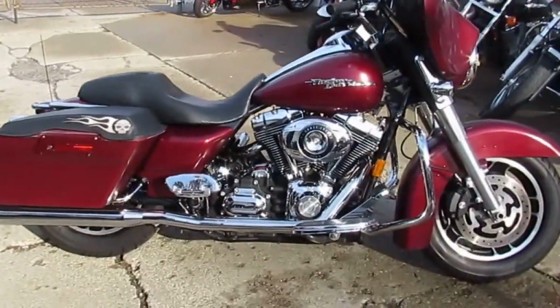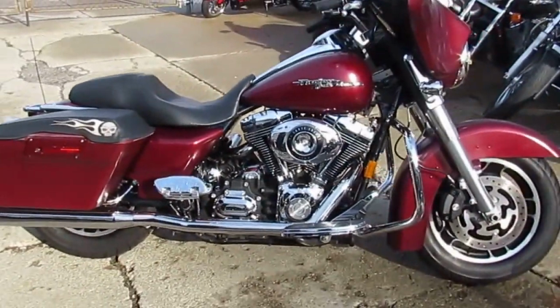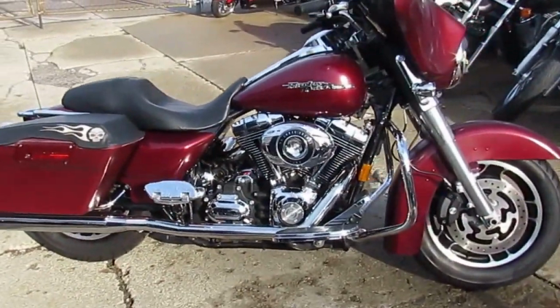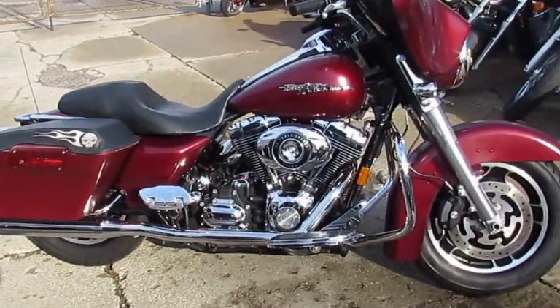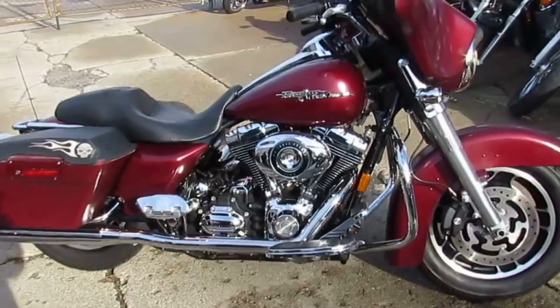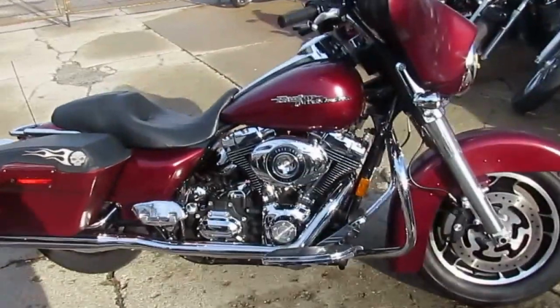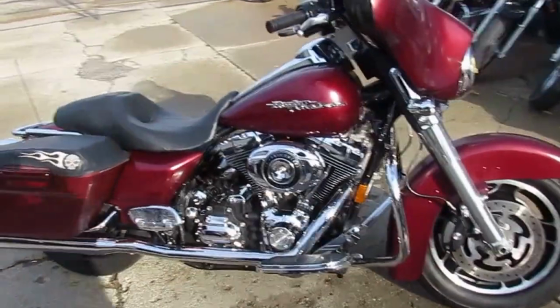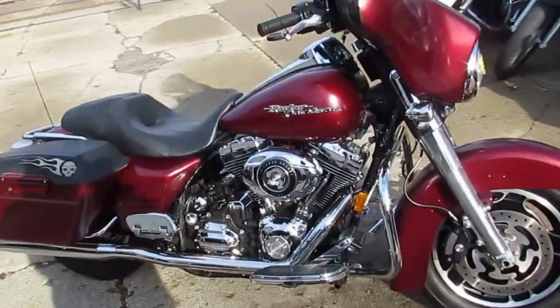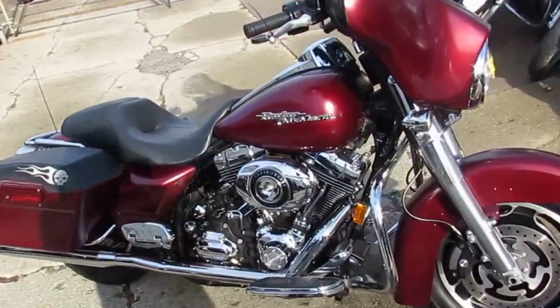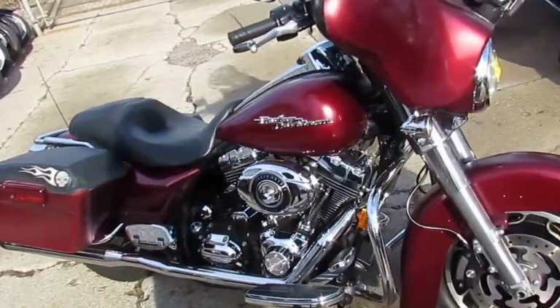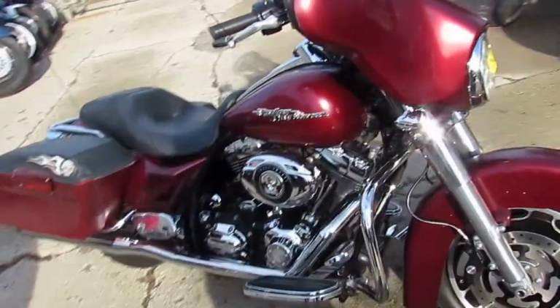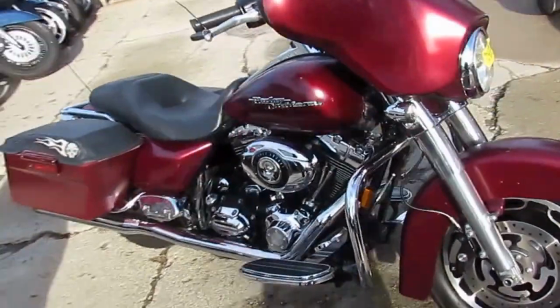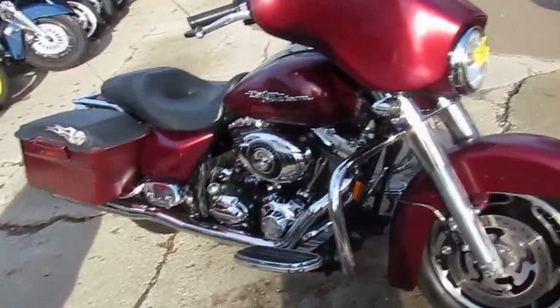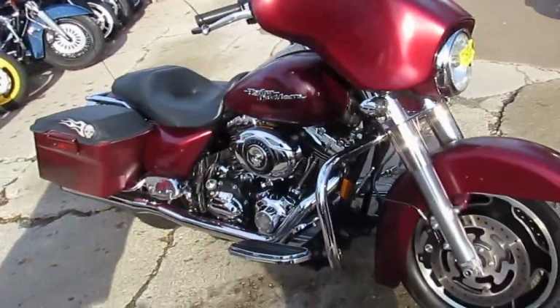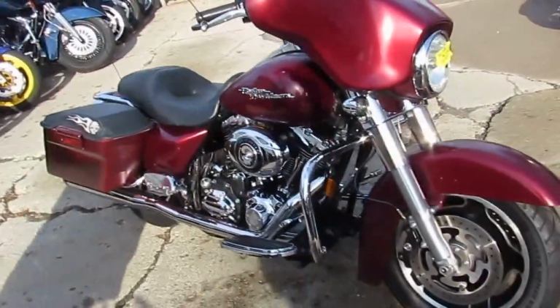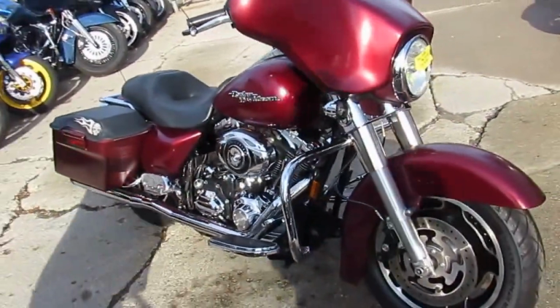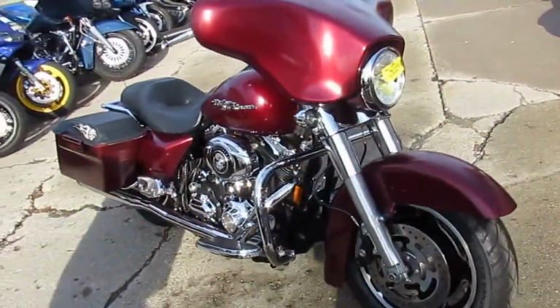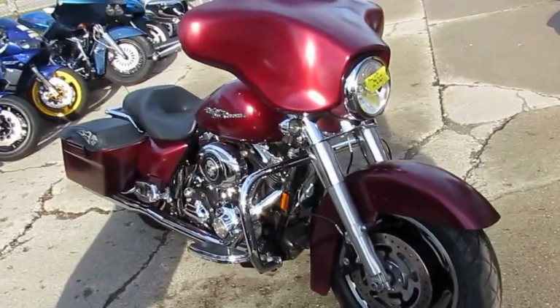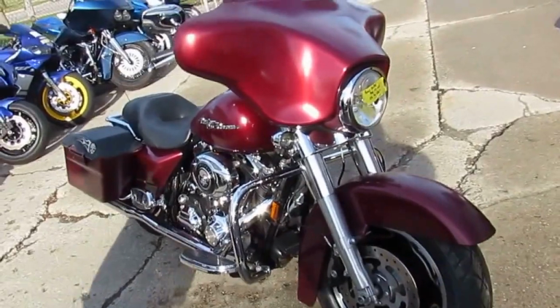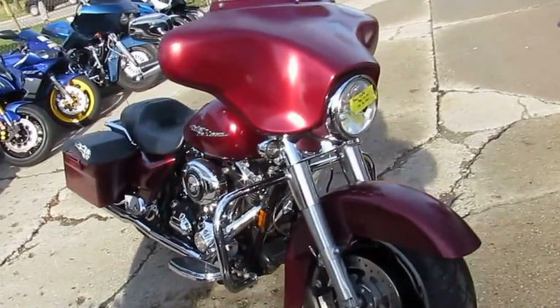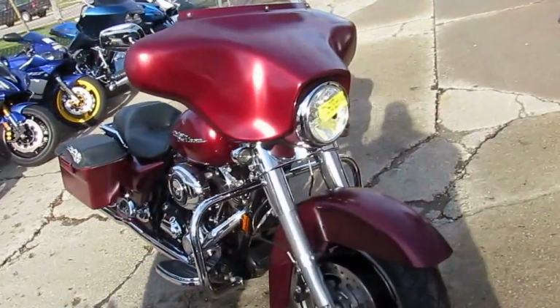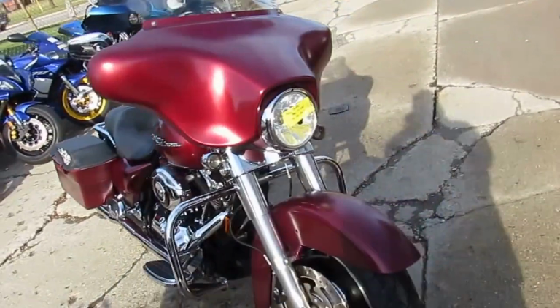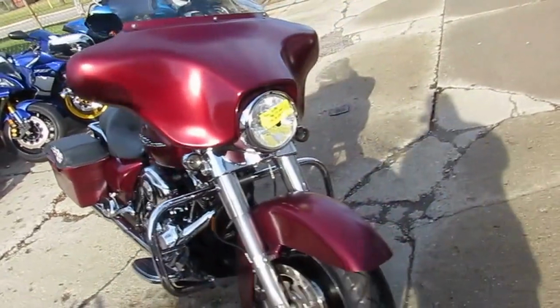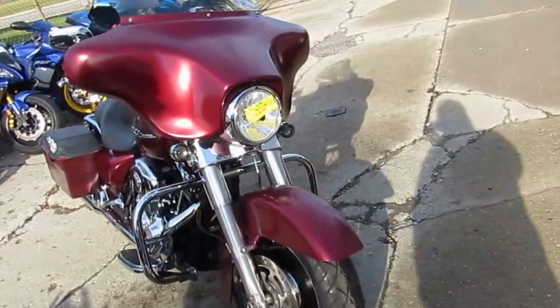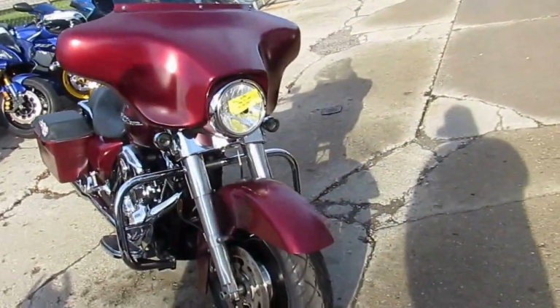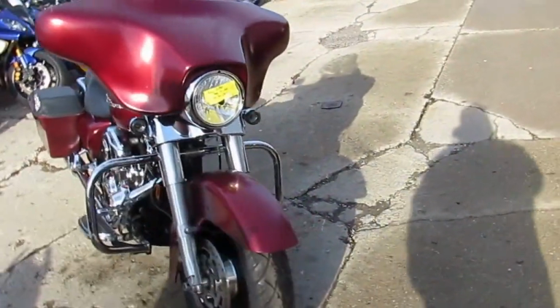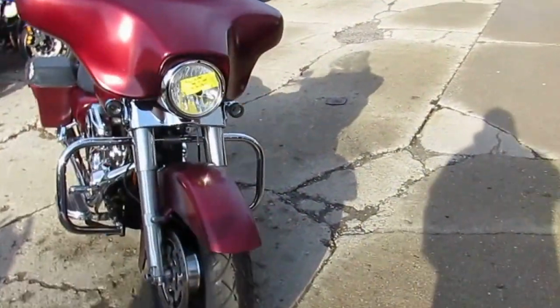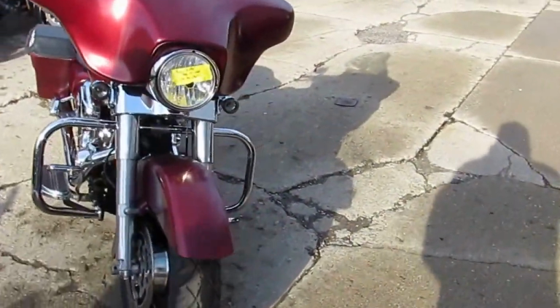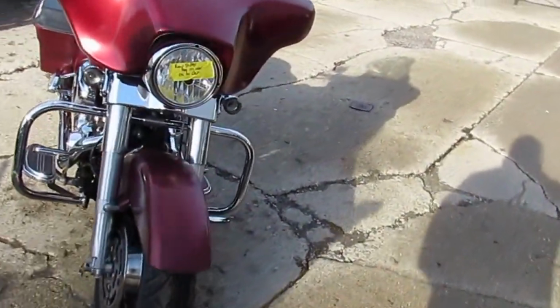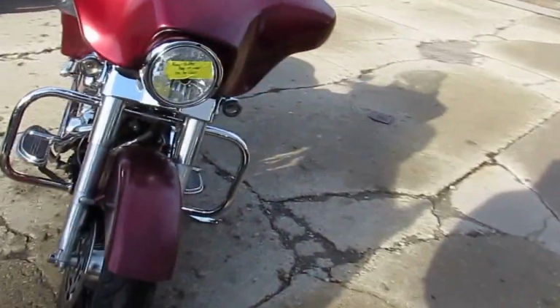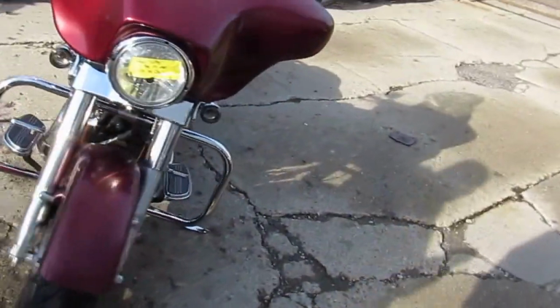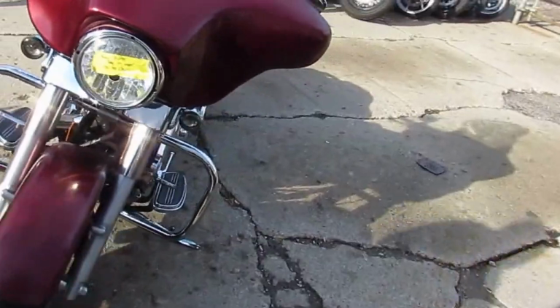Sharp matte maroon paint, luggage rack, and dual Reinhardt exhaust make this bike sound as cool as it looks. It's a great bike with only 15,137 miles, all for only $99.99.